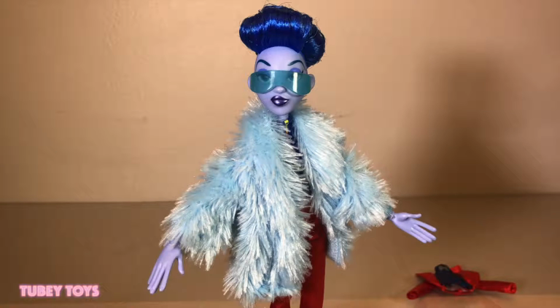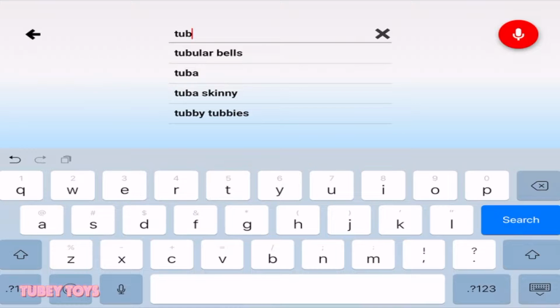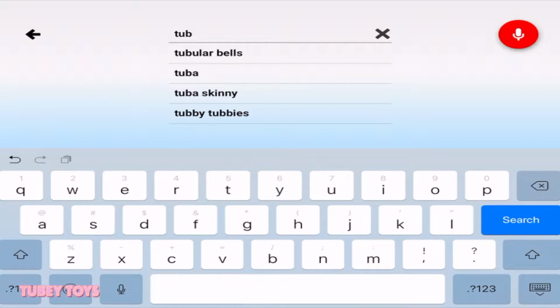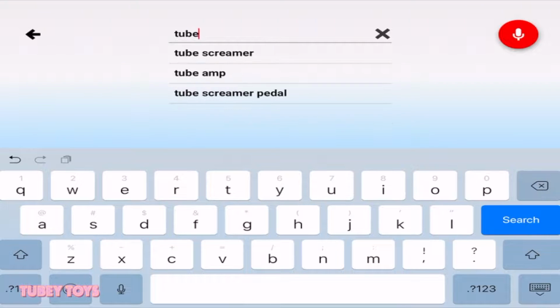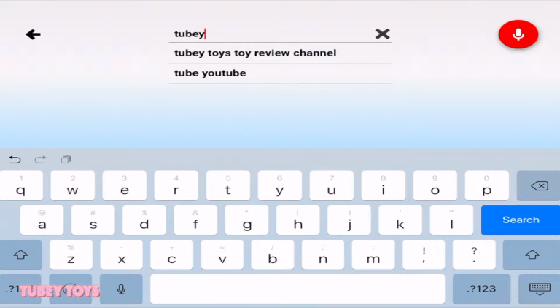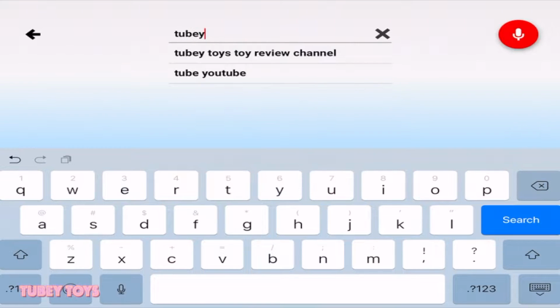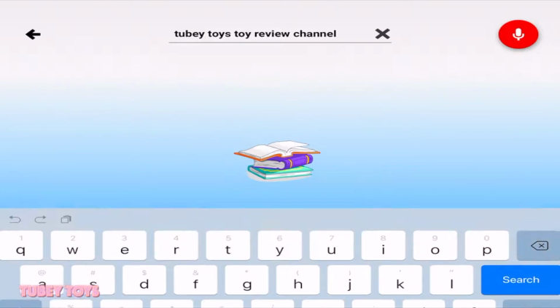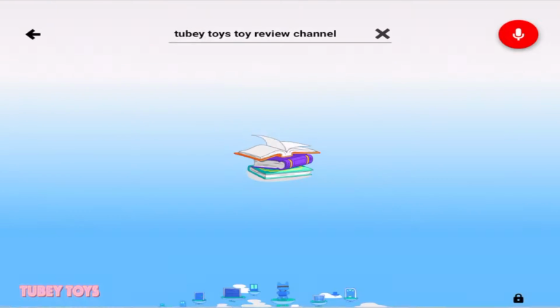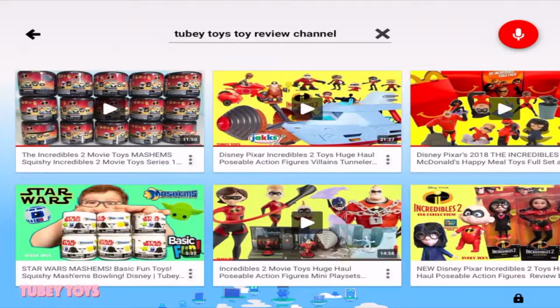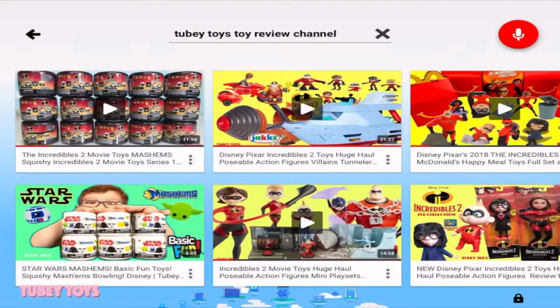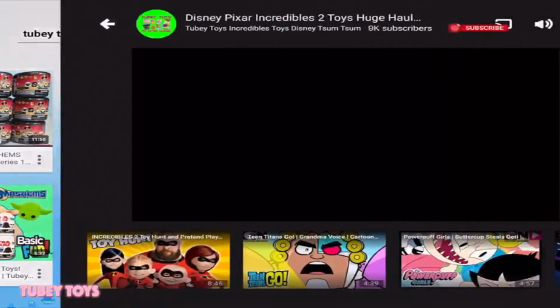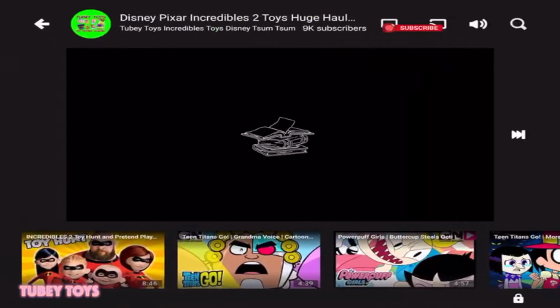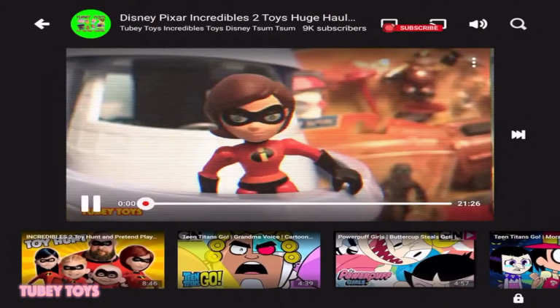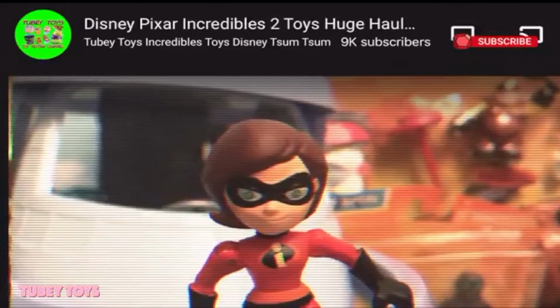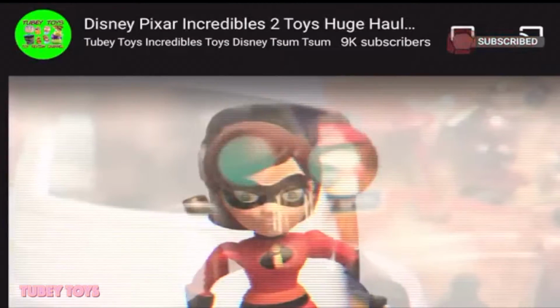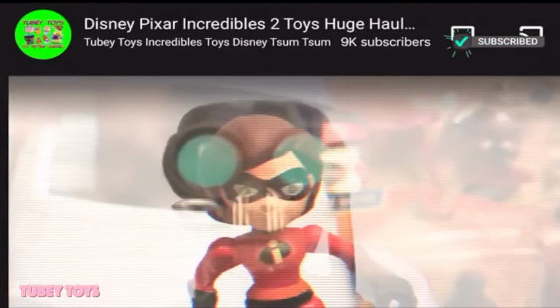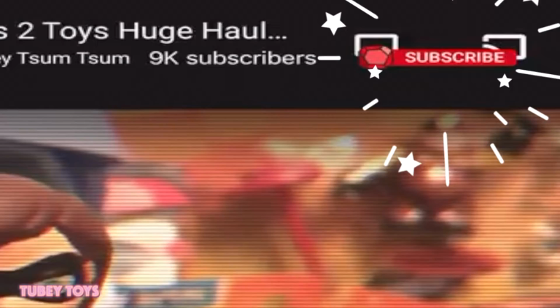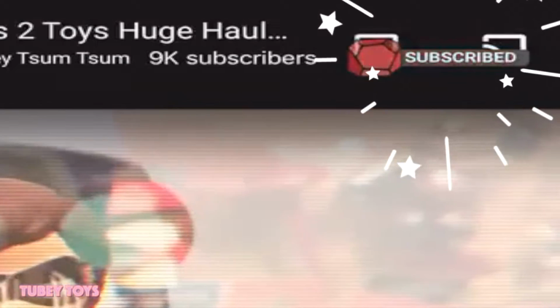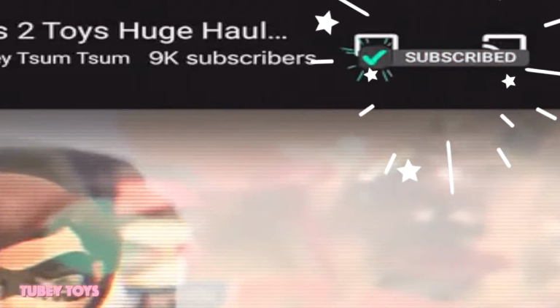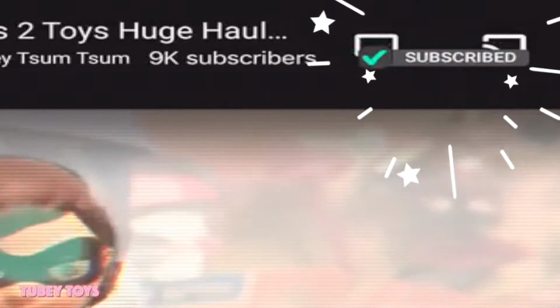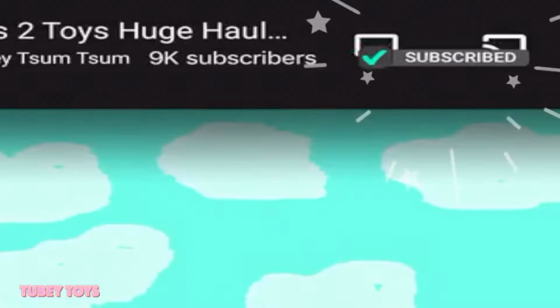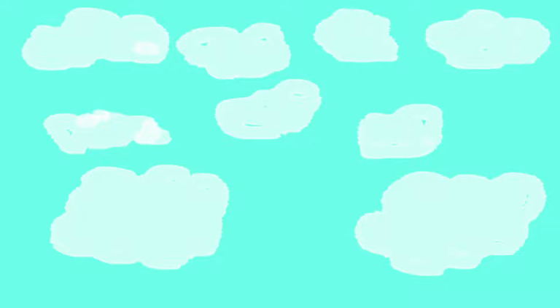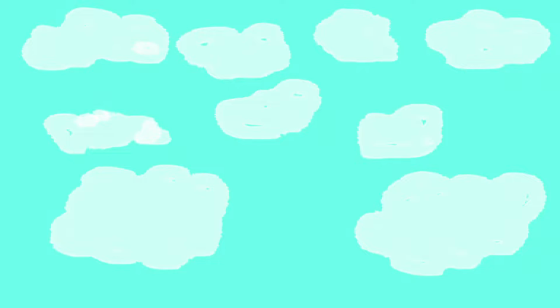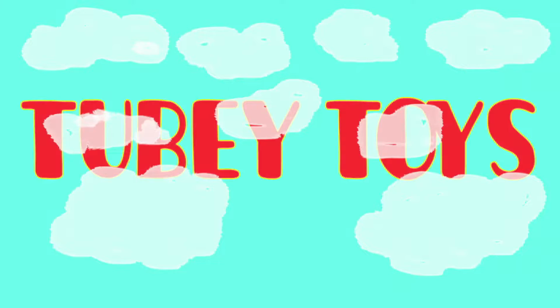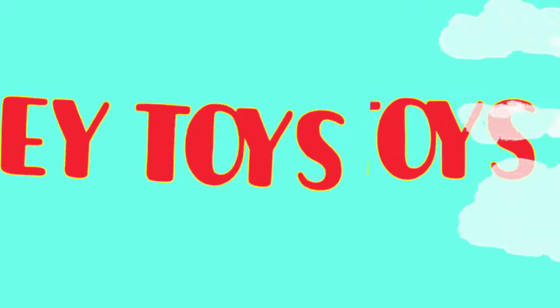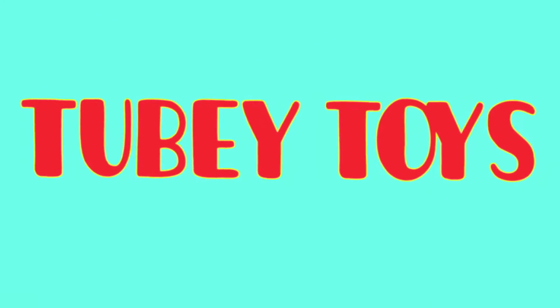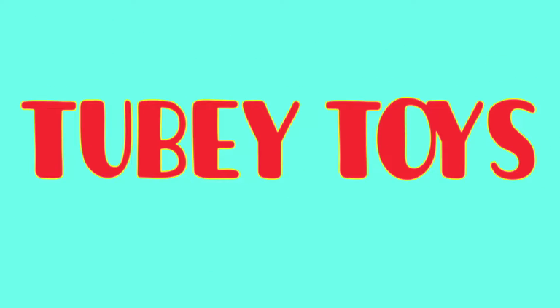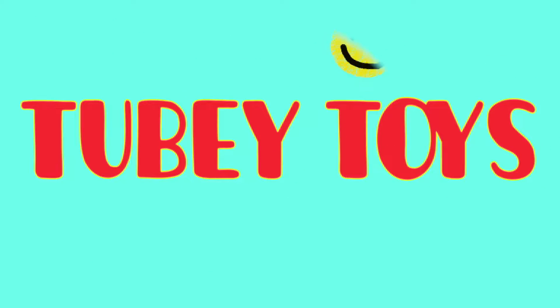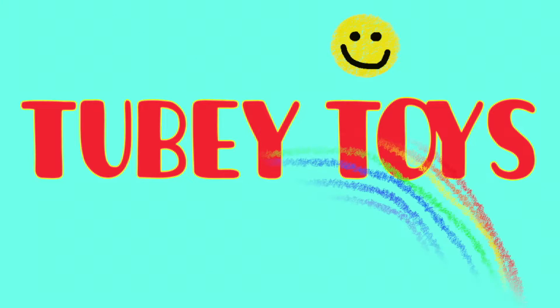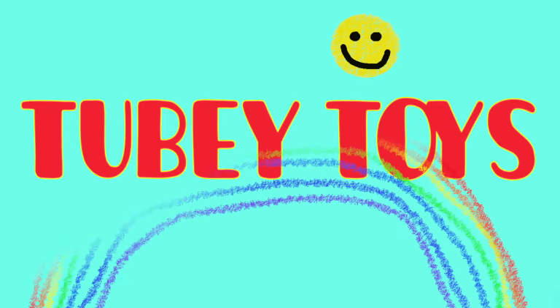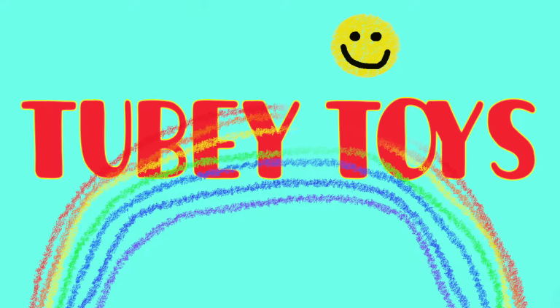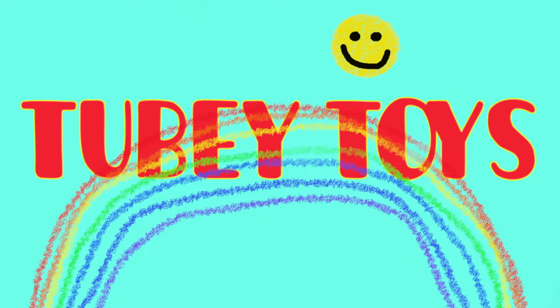Hey guys, don't forget to like this video and subscribe to our channel by clicking that red subscribe button. If you're watching YouTube Kids, make sure you click the red gem to subscribe. It's Tooby Toys!